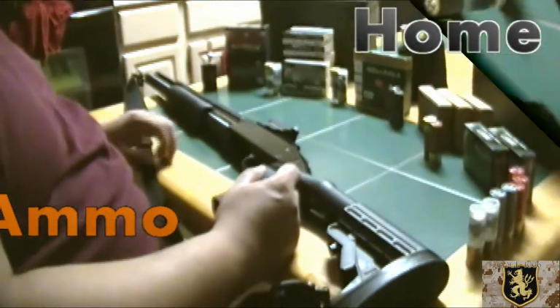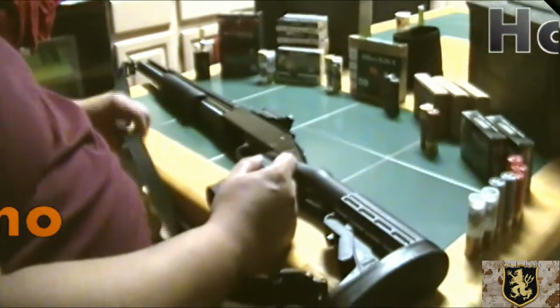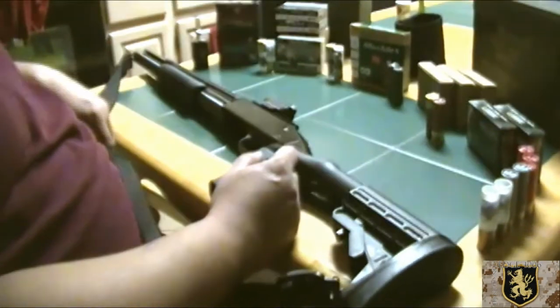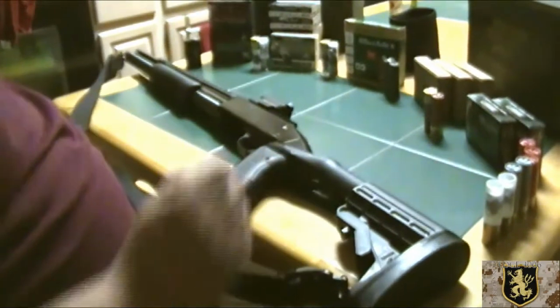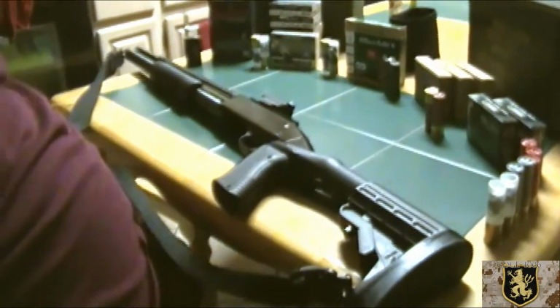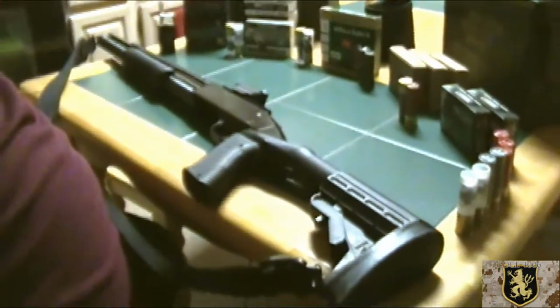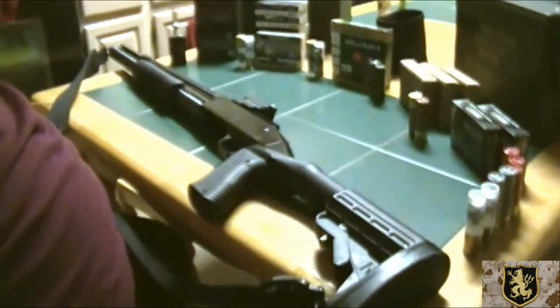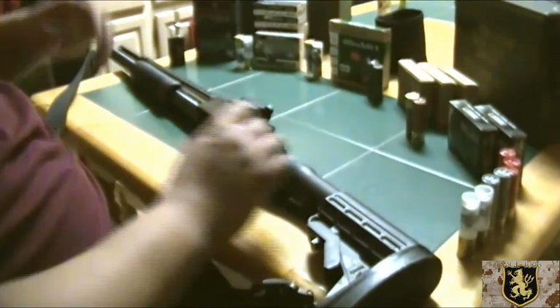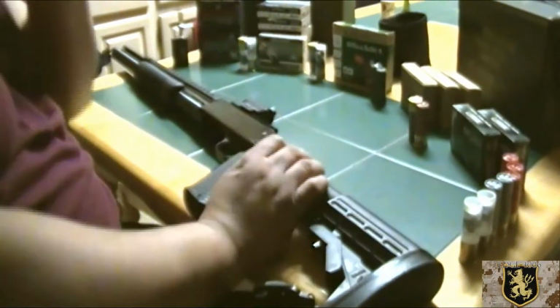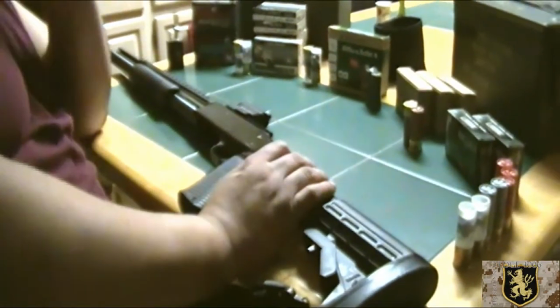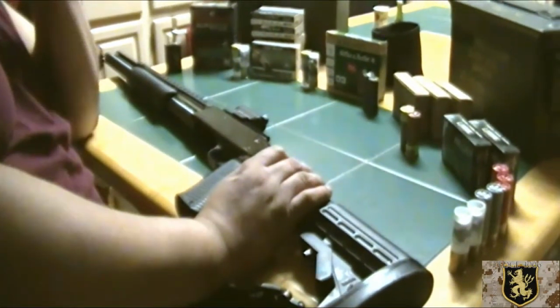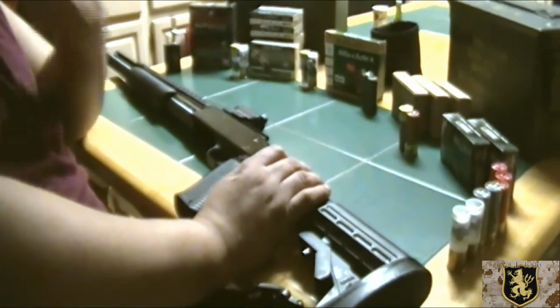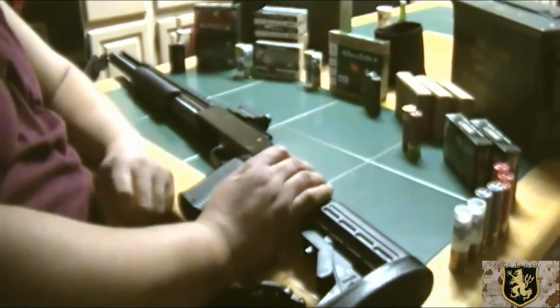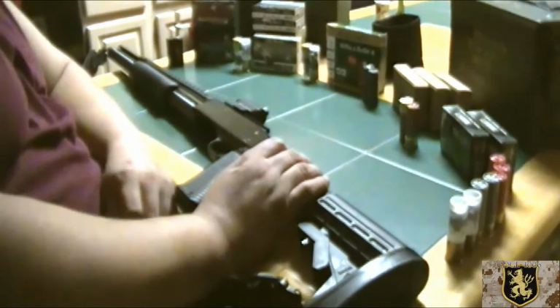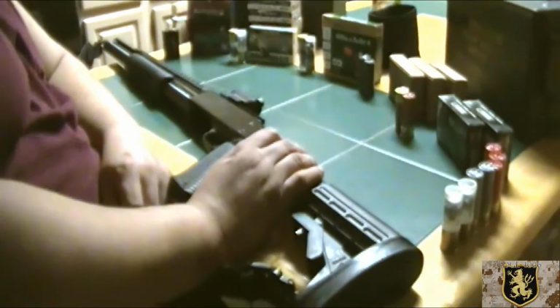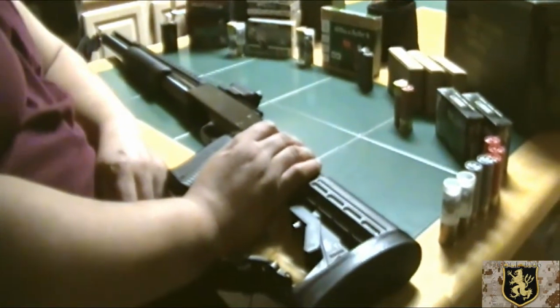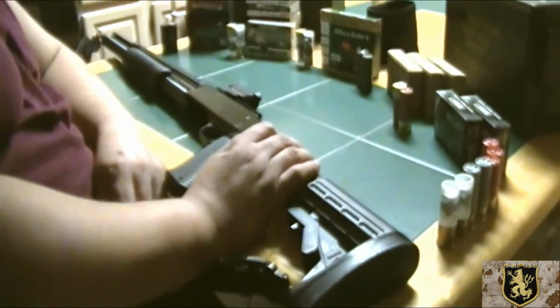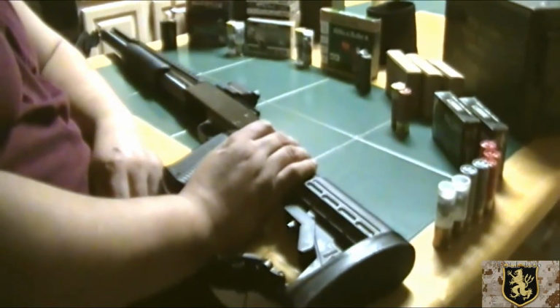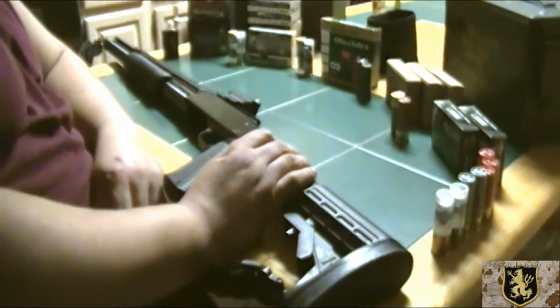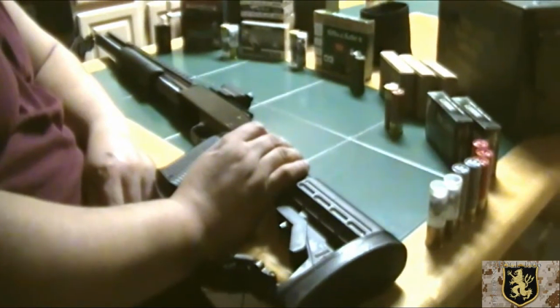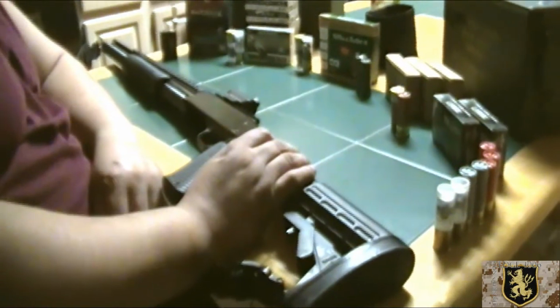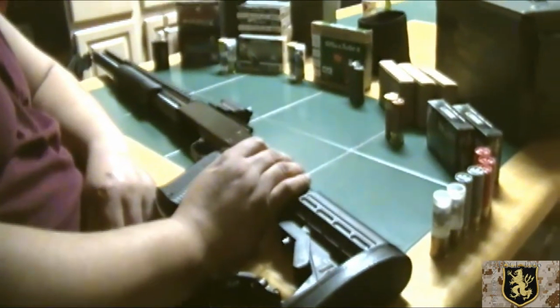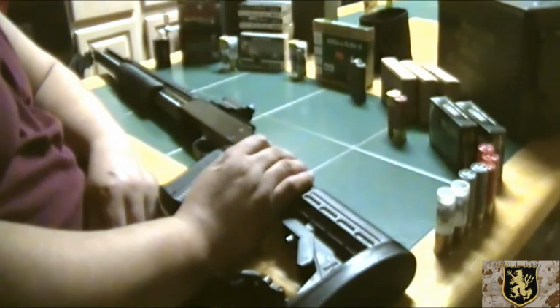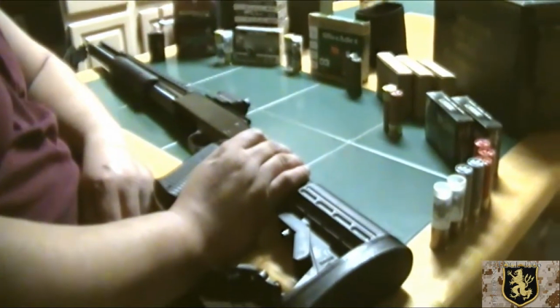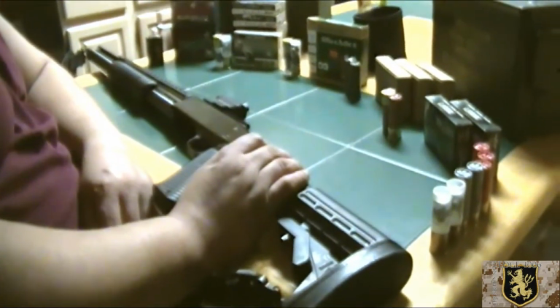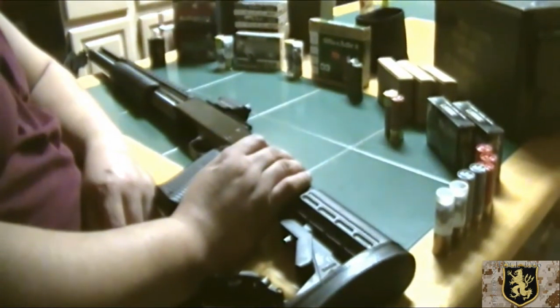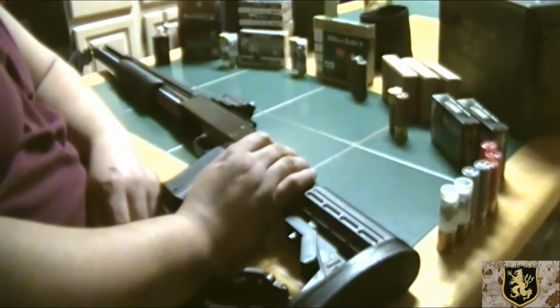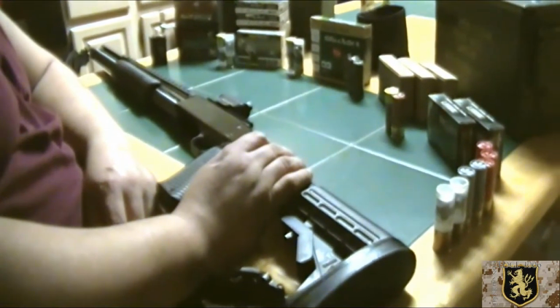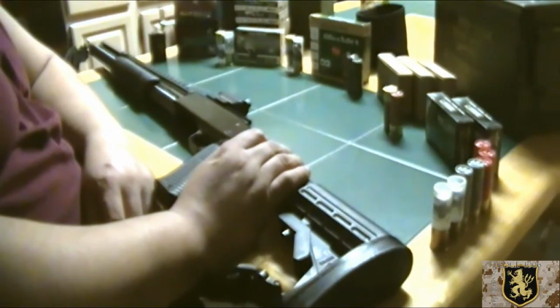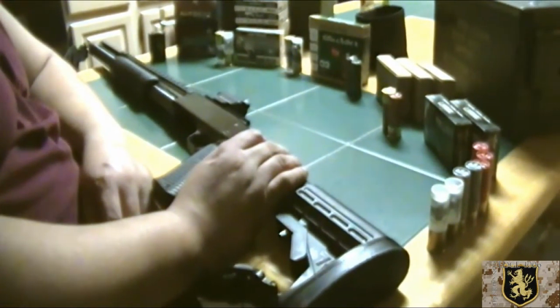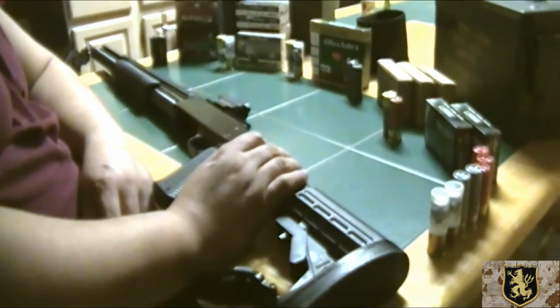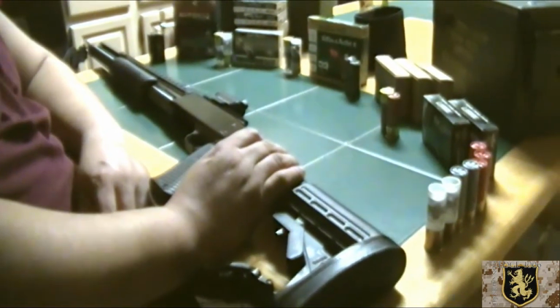Alright, this is H4006. I was doing a video on home defense ammunition for shotguns, obviously 12 gauge, and I got a little sort of ammunition I have here on display.